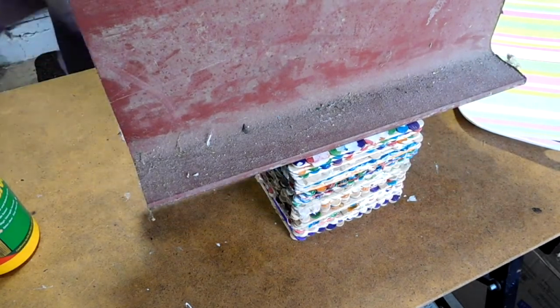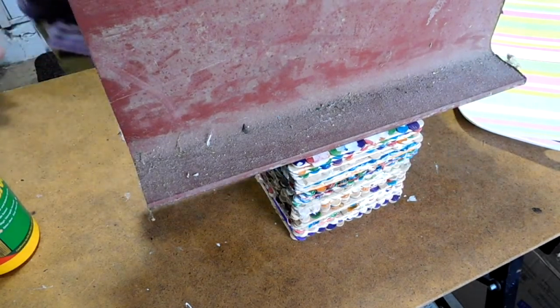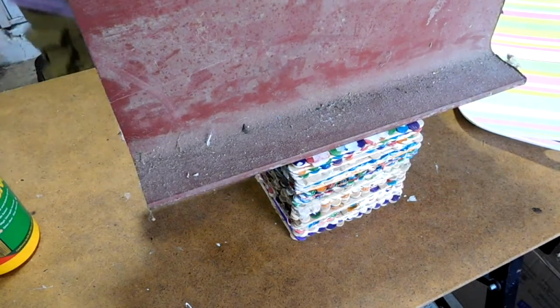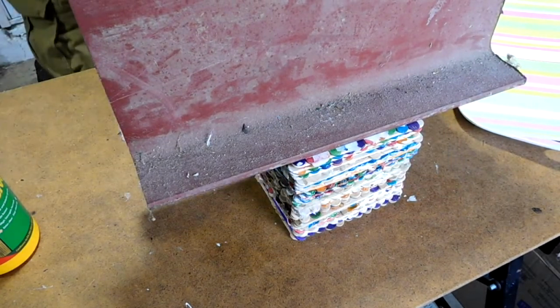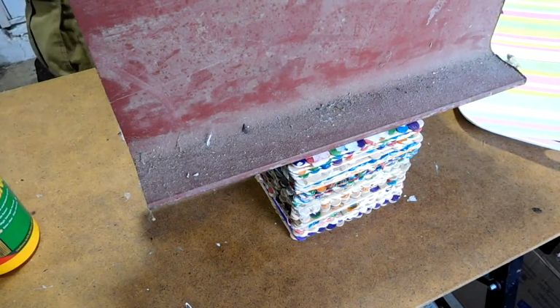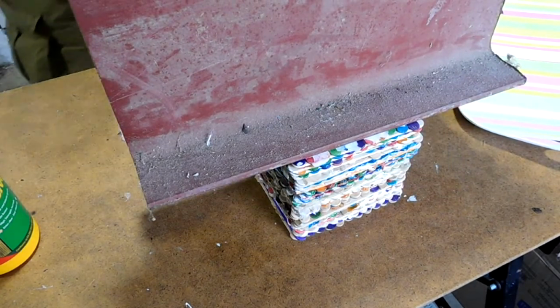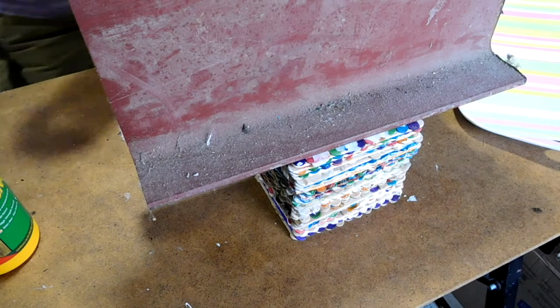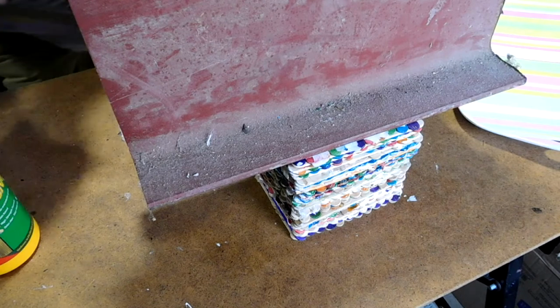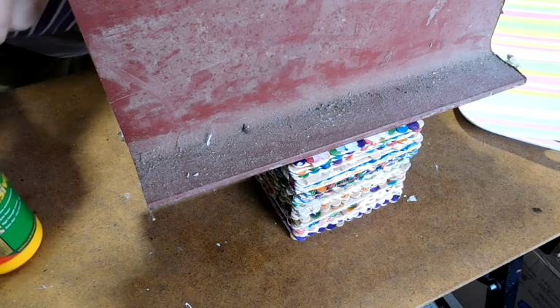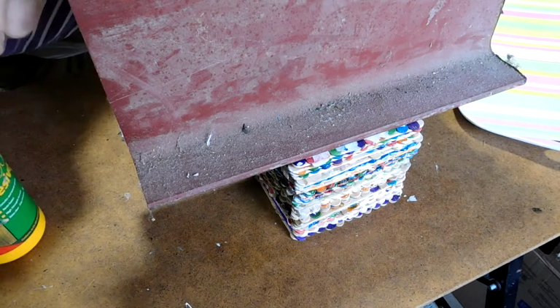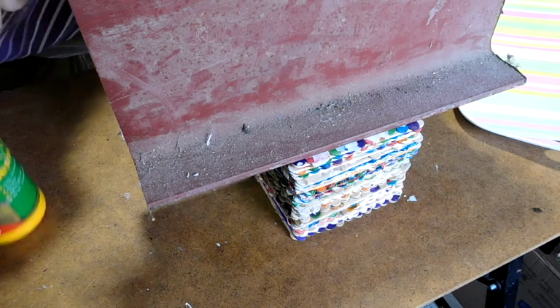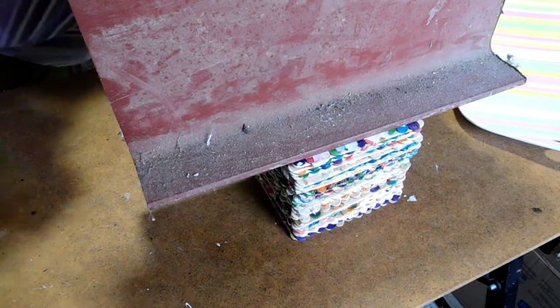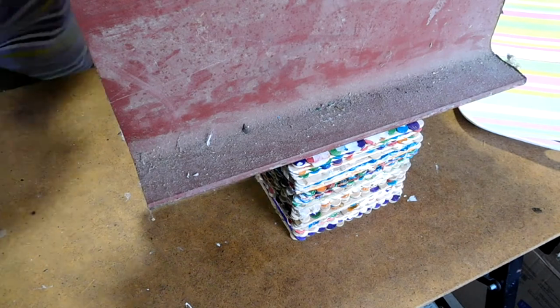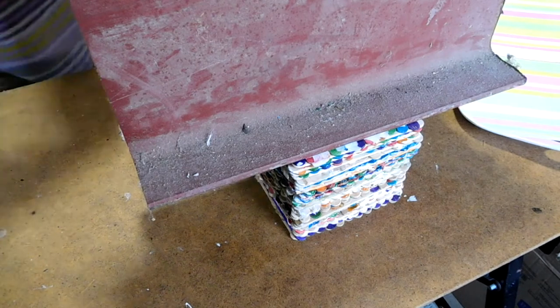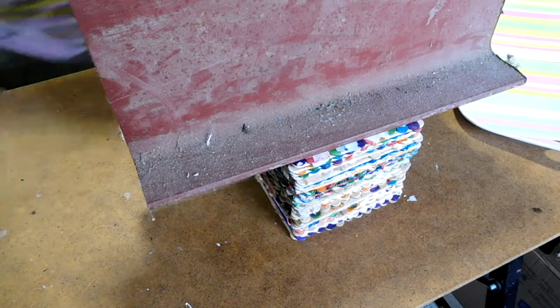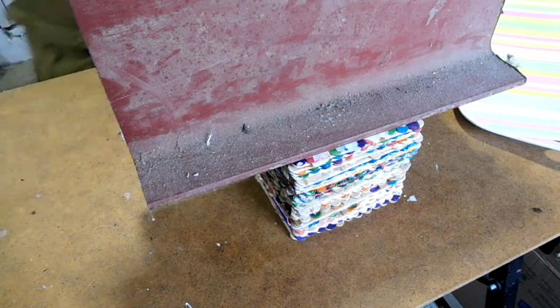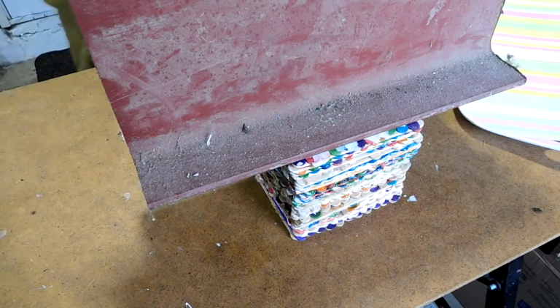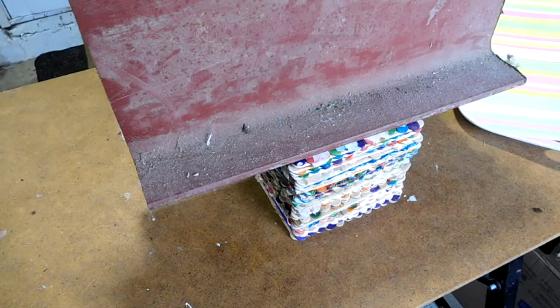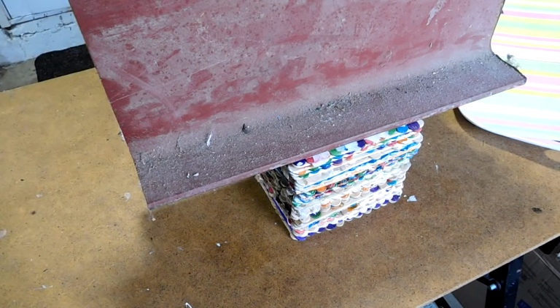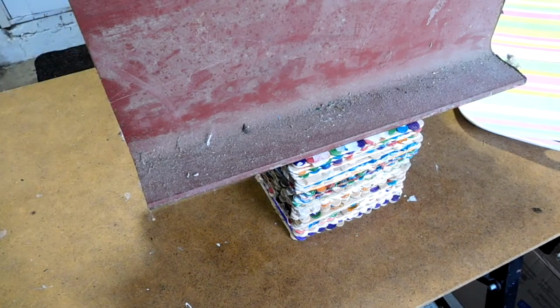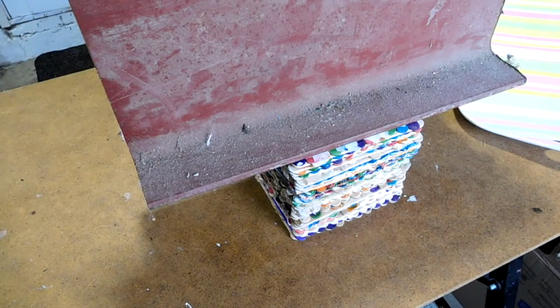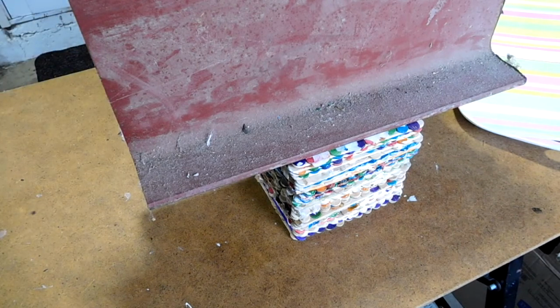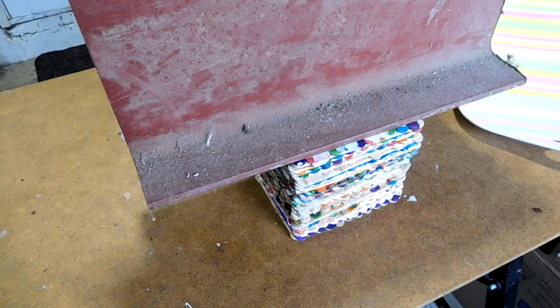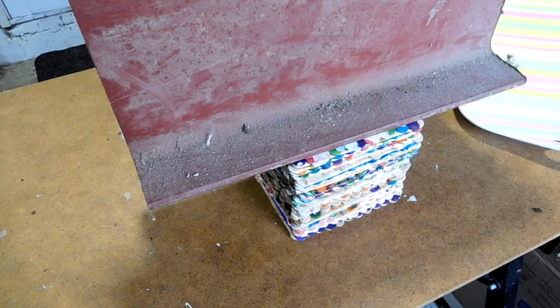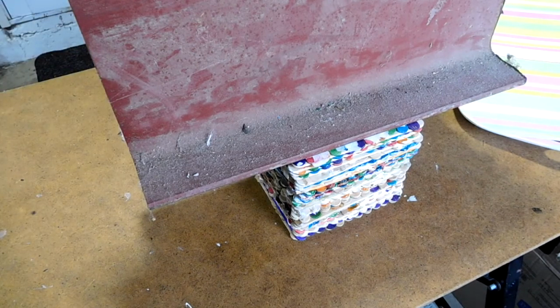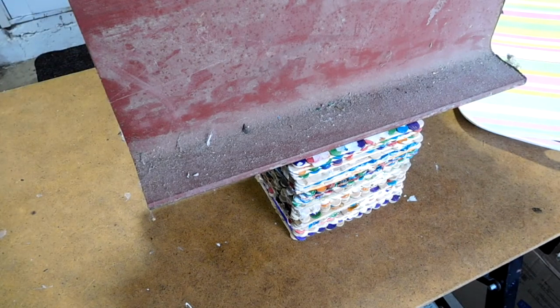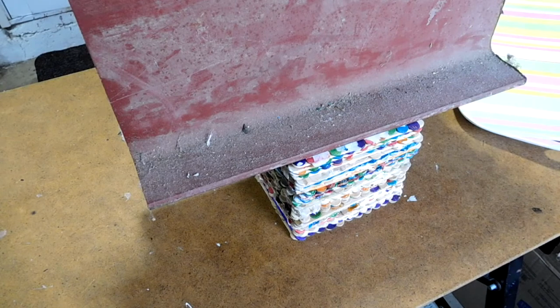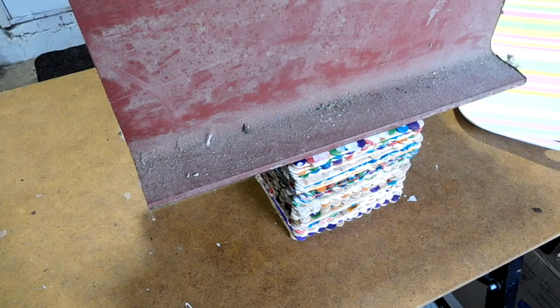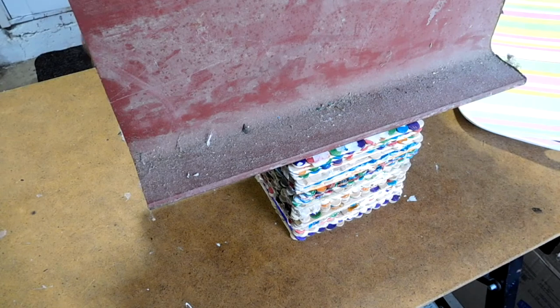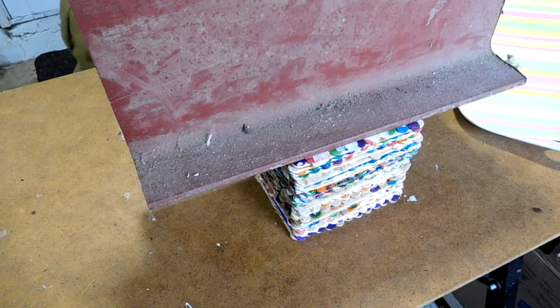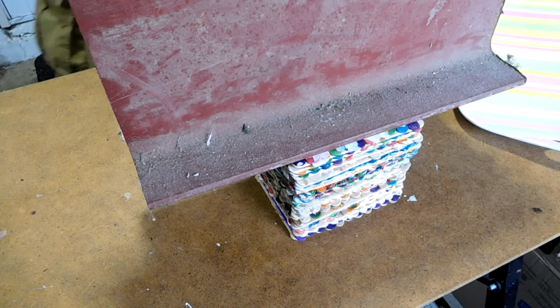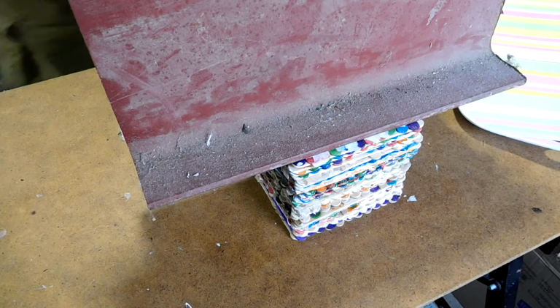There we go. Wash up, and I'll give that another little check before it fully sets. And then we're good to go.